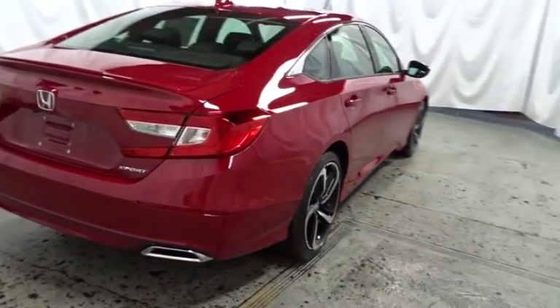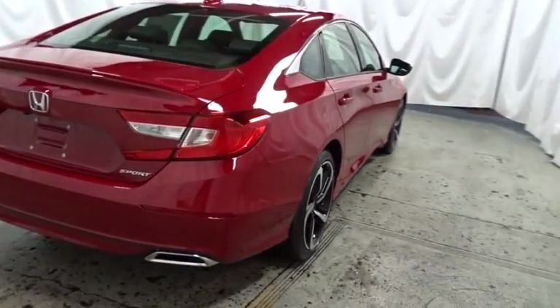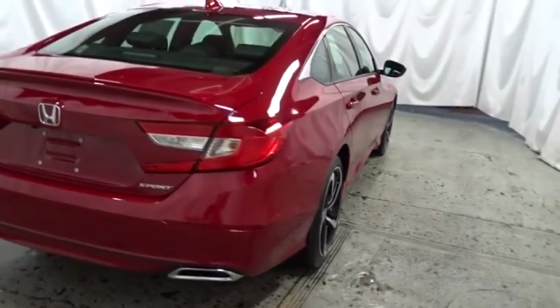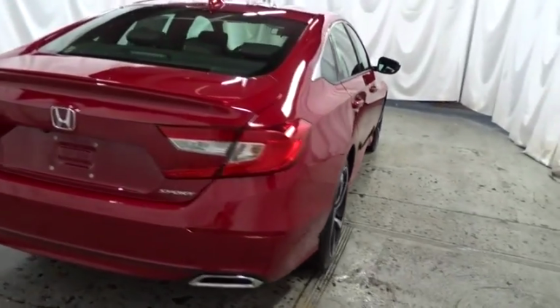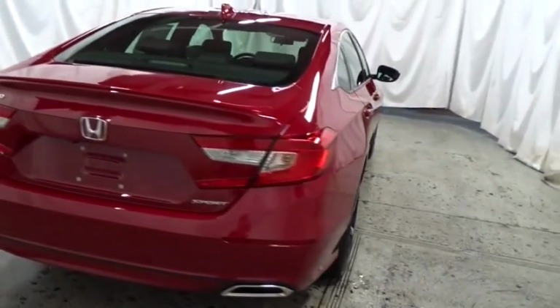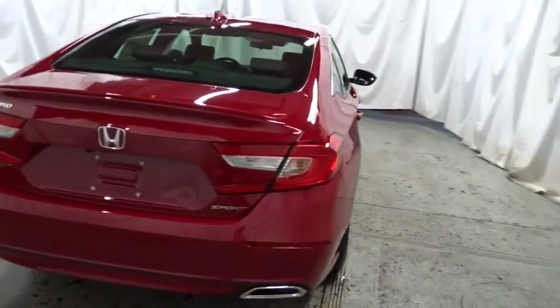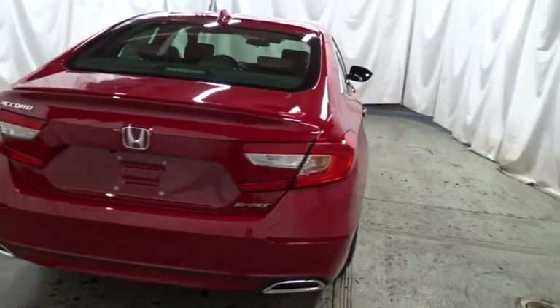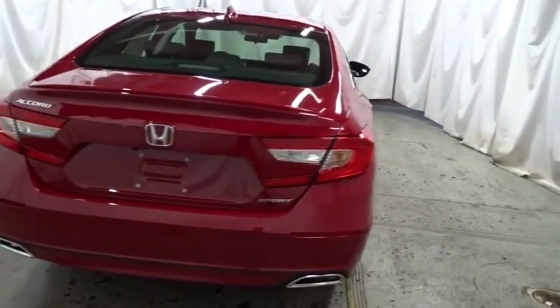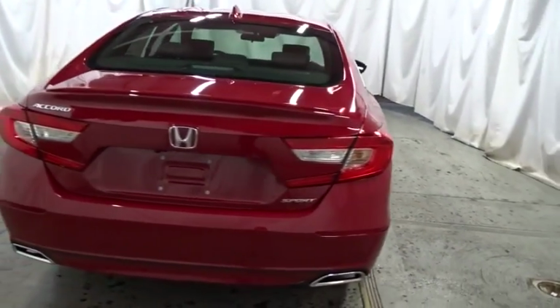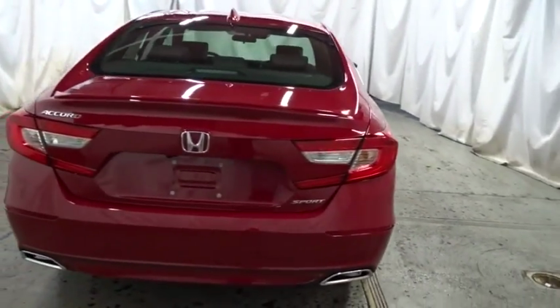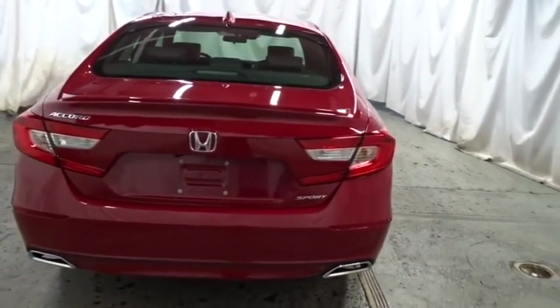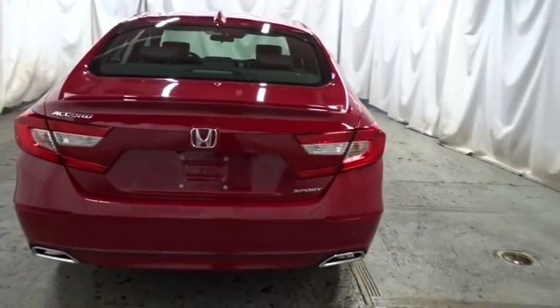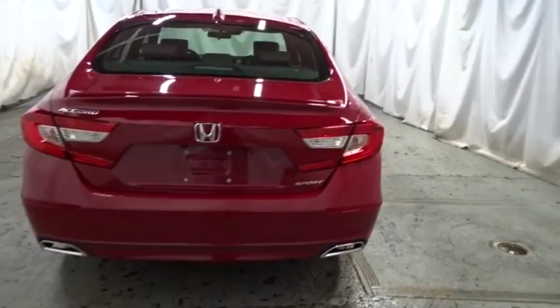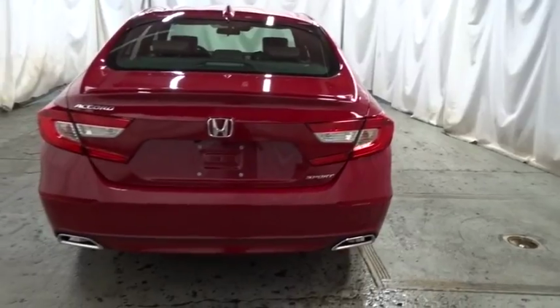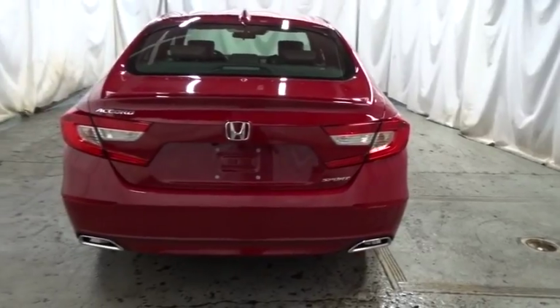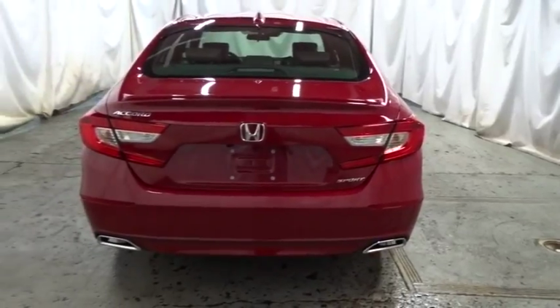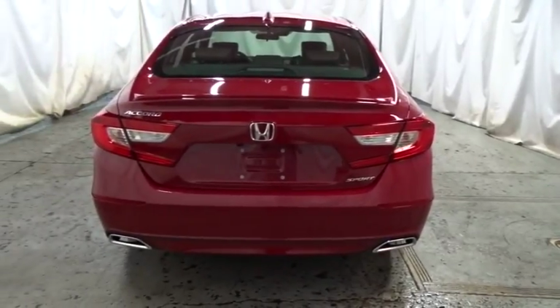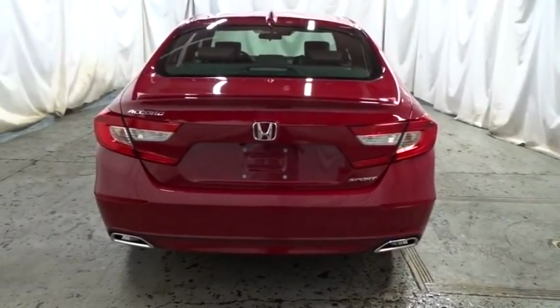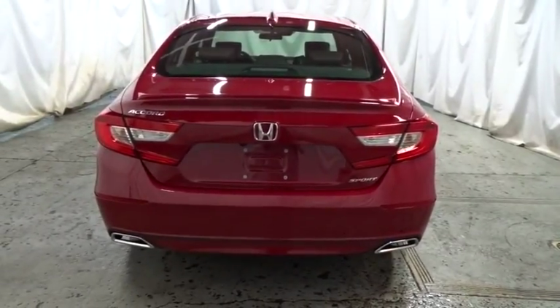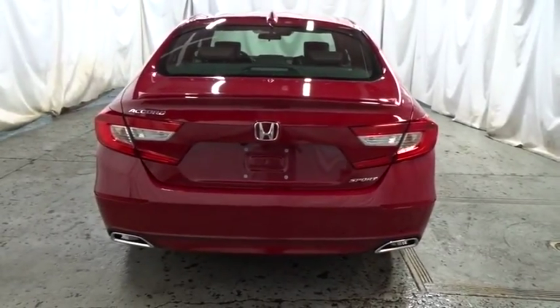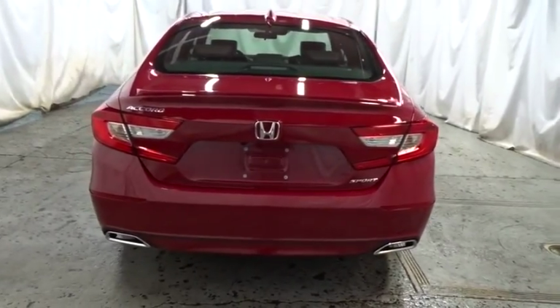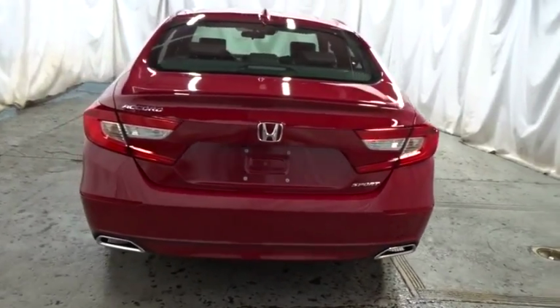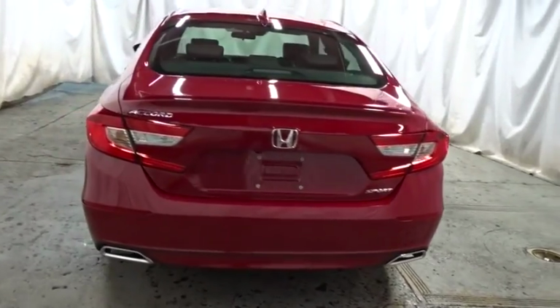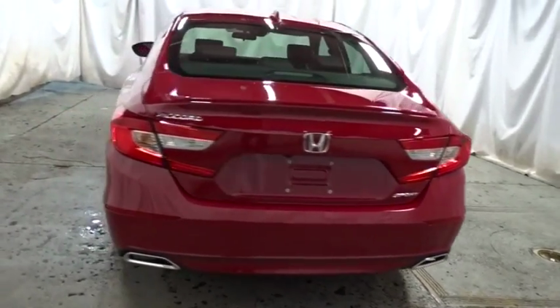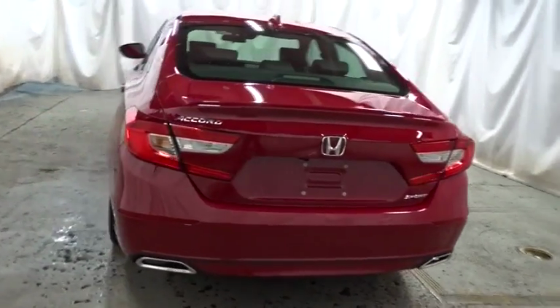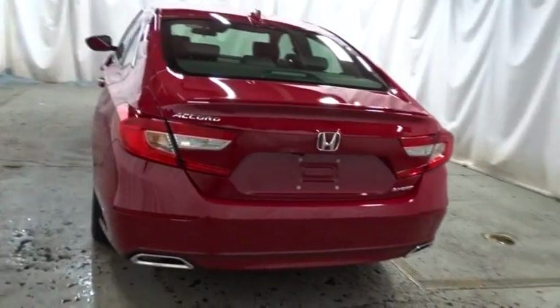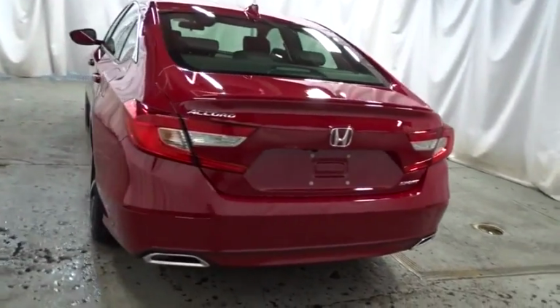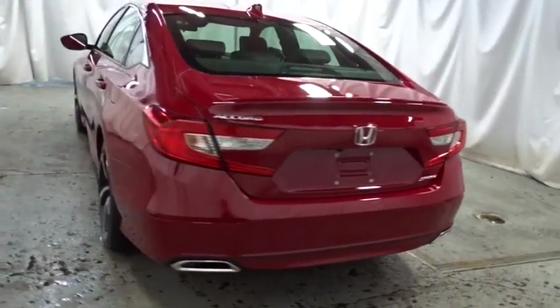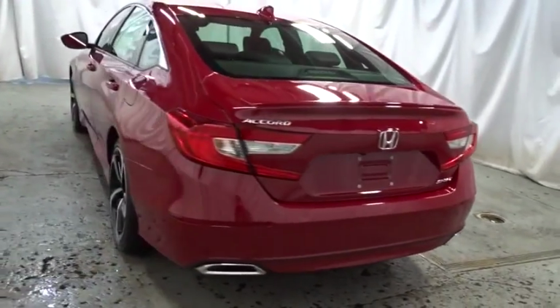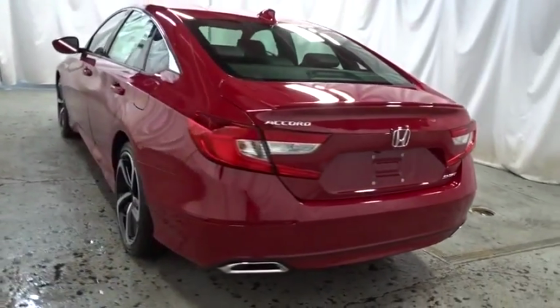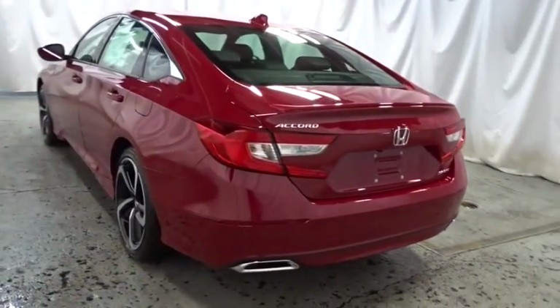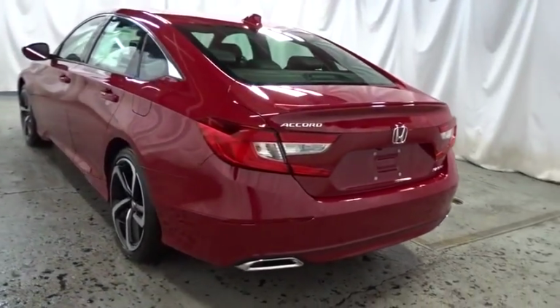Cloth seat trim, body color door handles, engine immobilizer, leather shift knob, low tire pressure warning, power rear window sun shade.